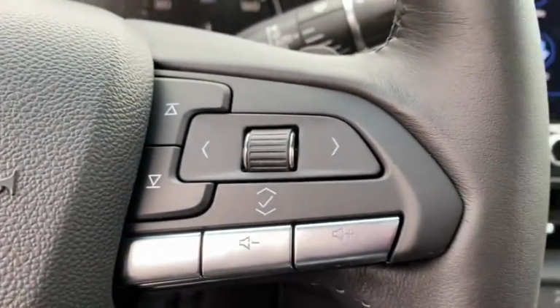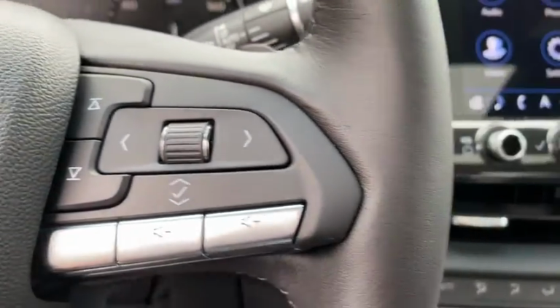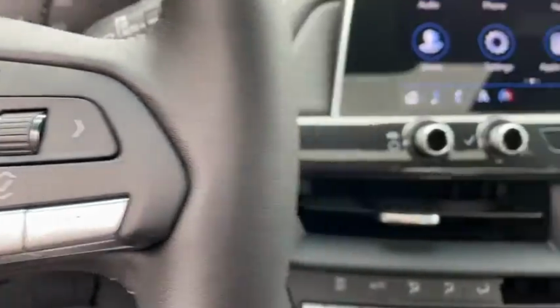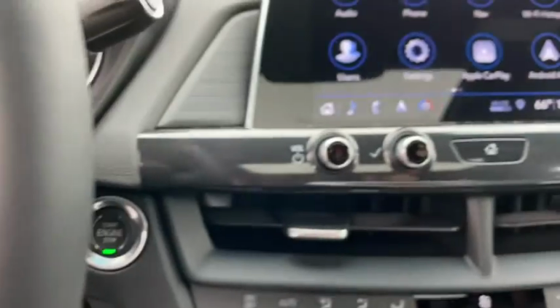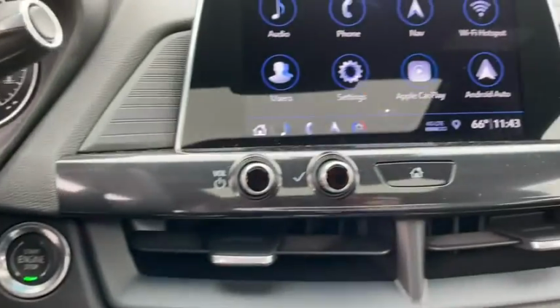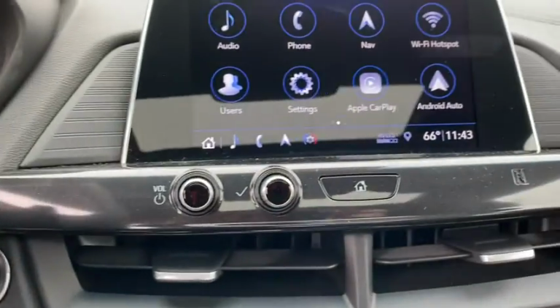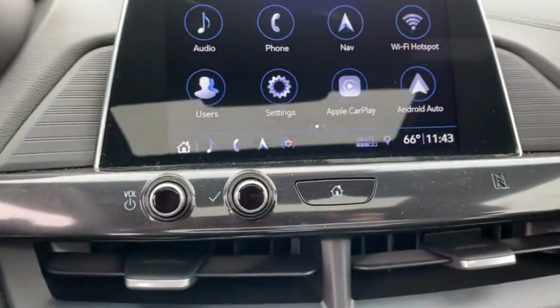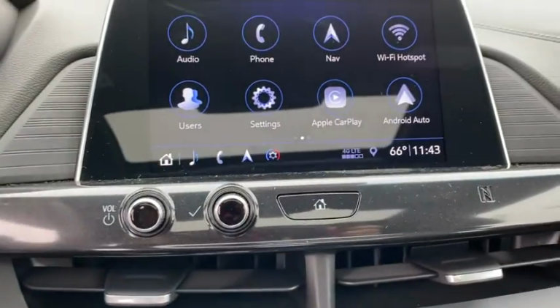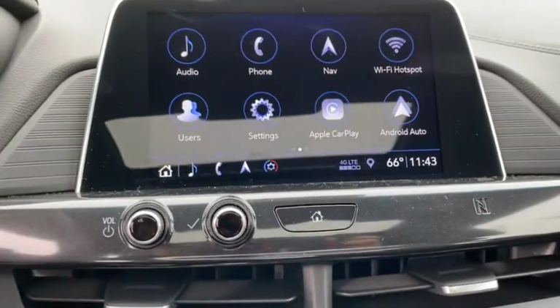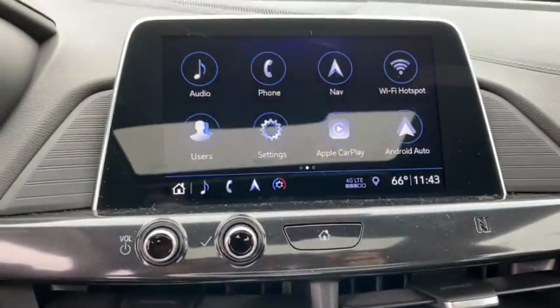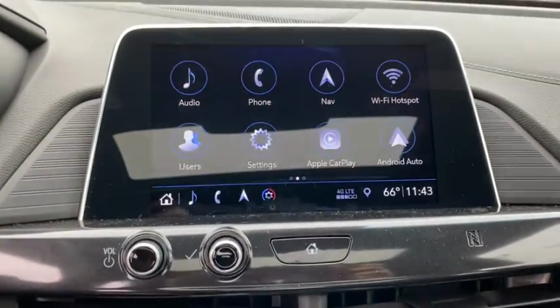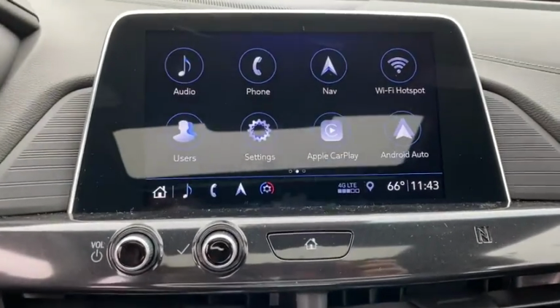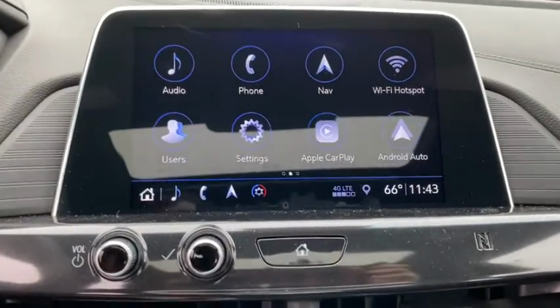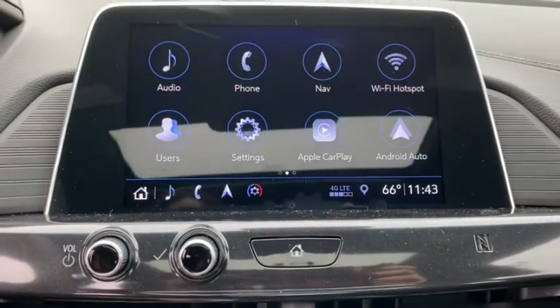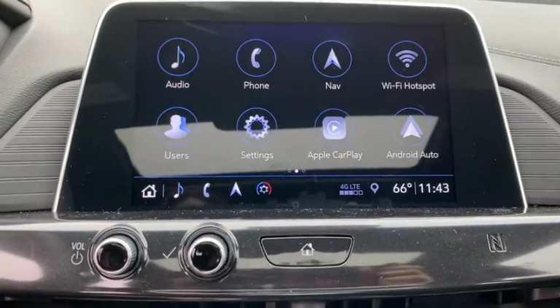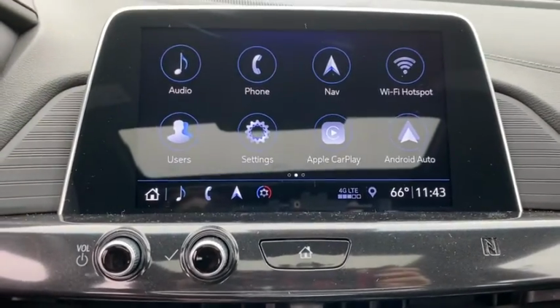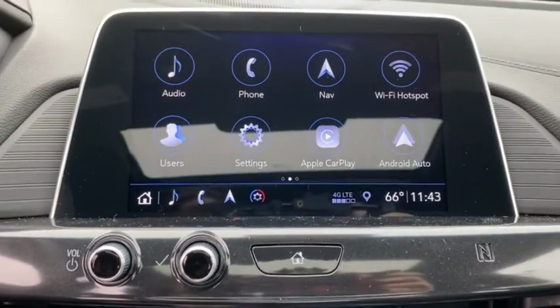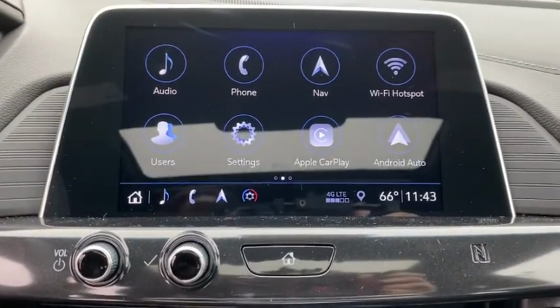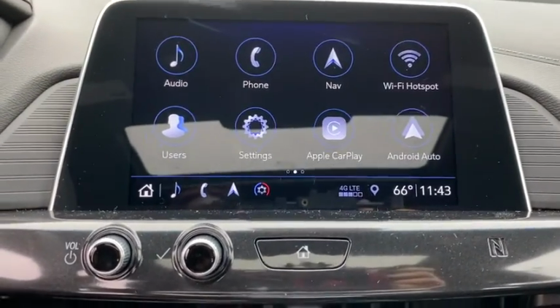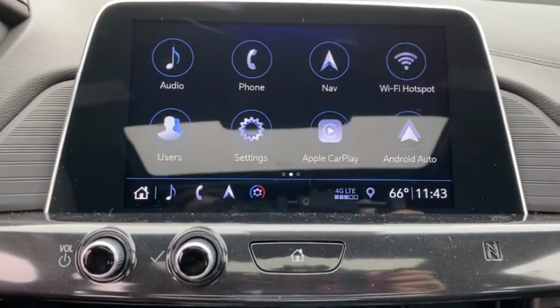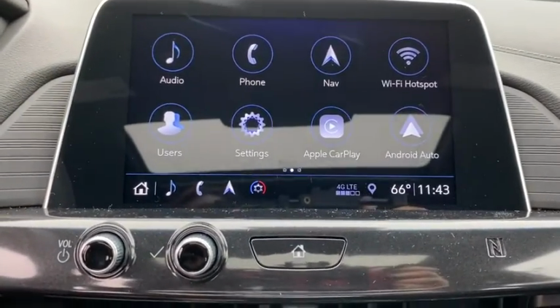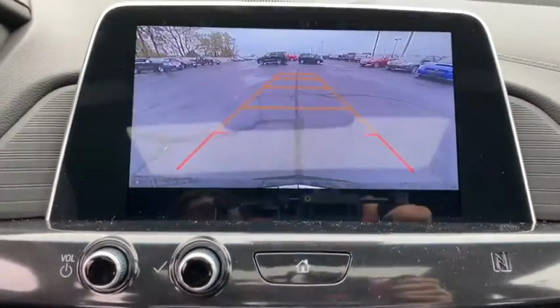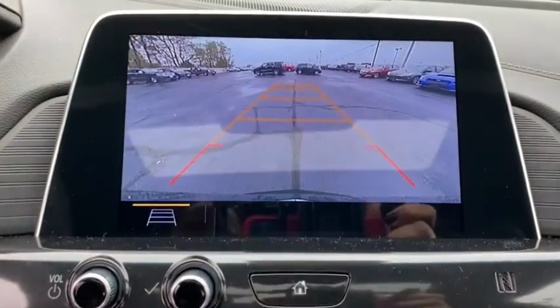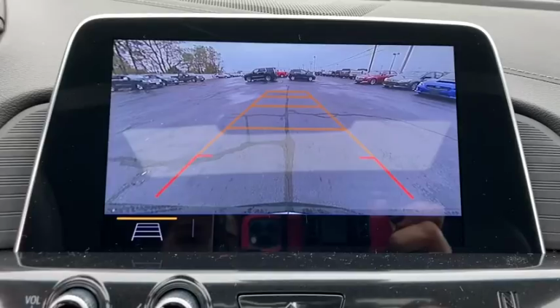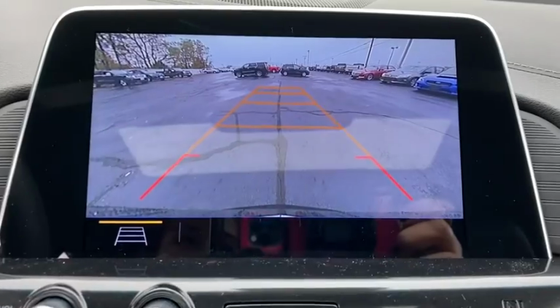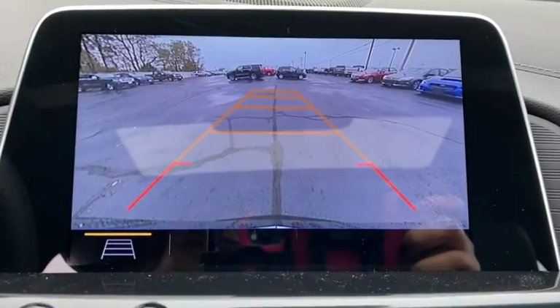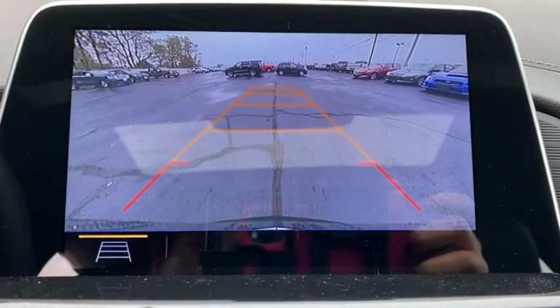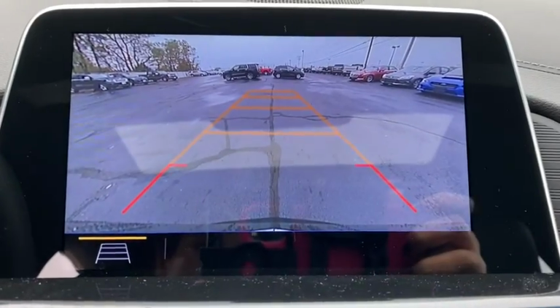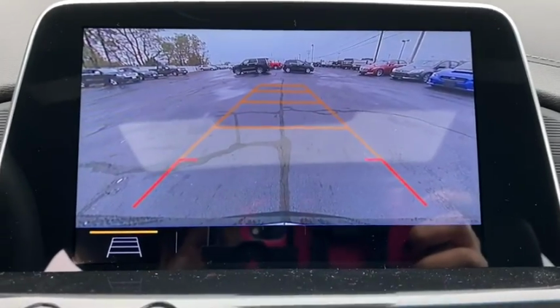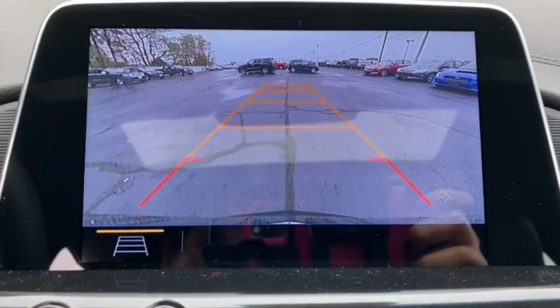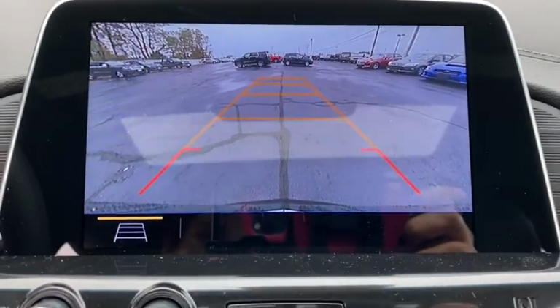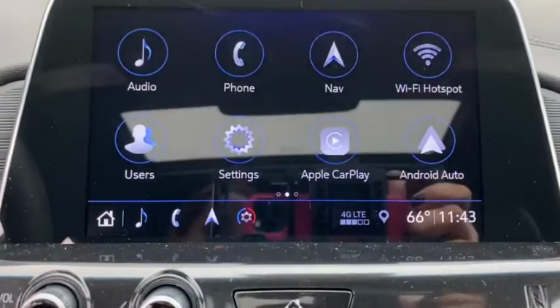Compass, rear window defroster, trip computer, power windows, panic alarm, tachometer, brake assist, remote keyless entry.